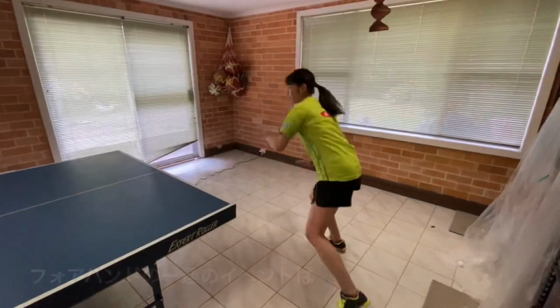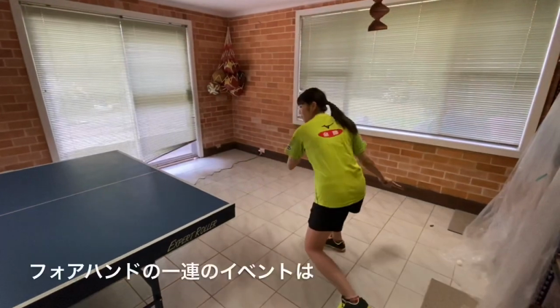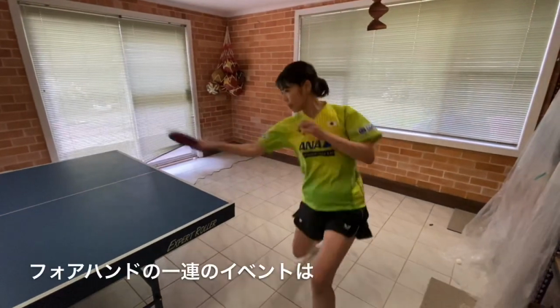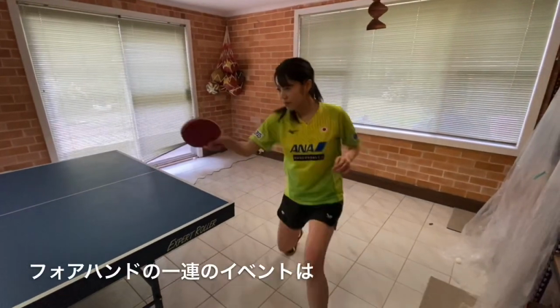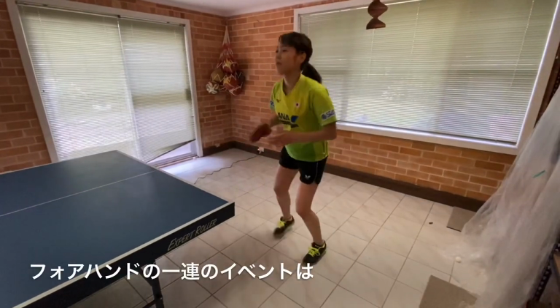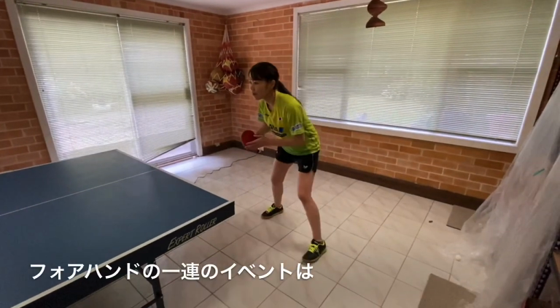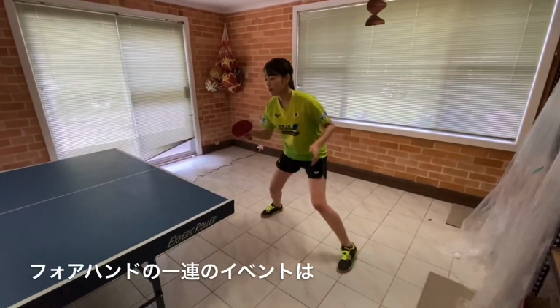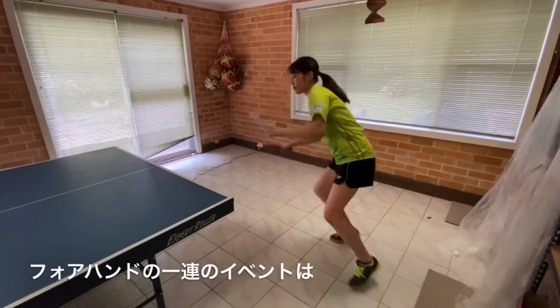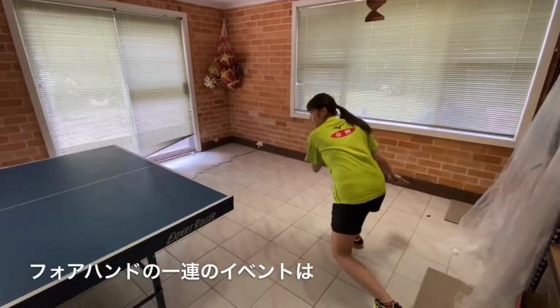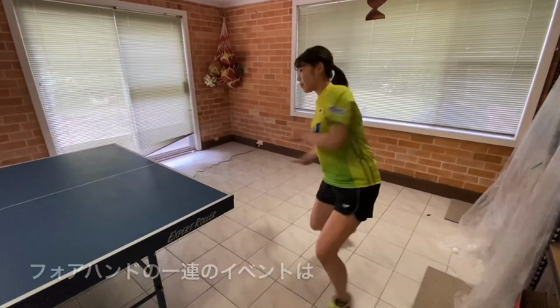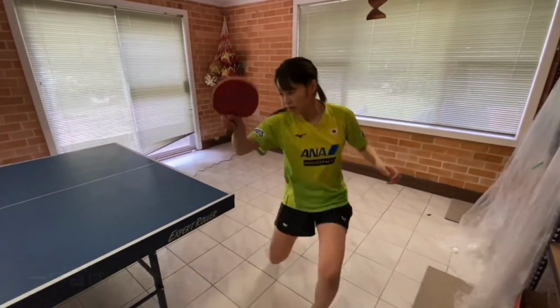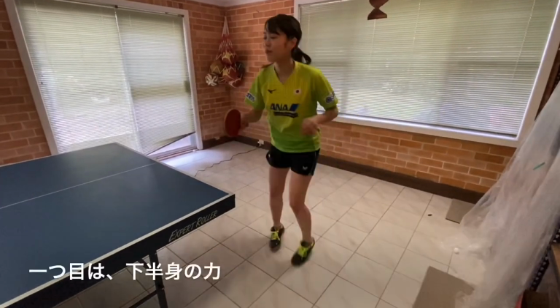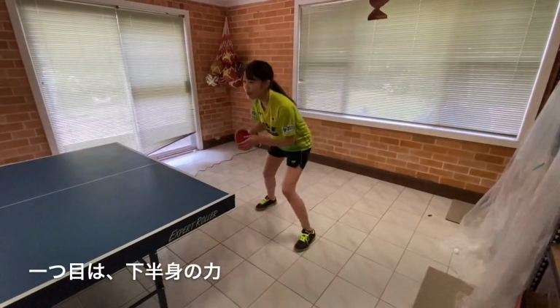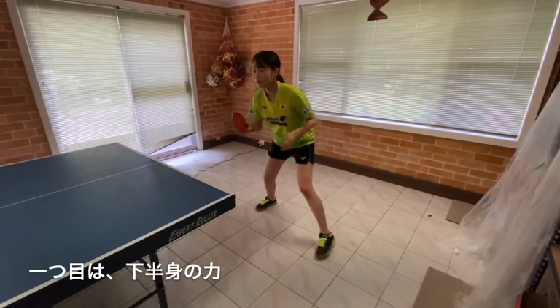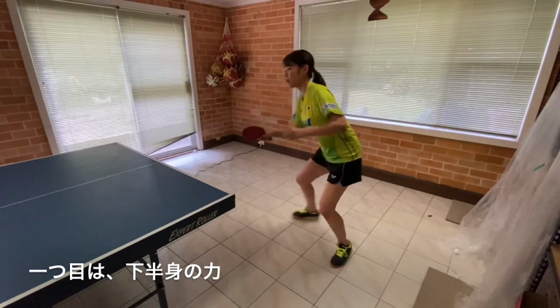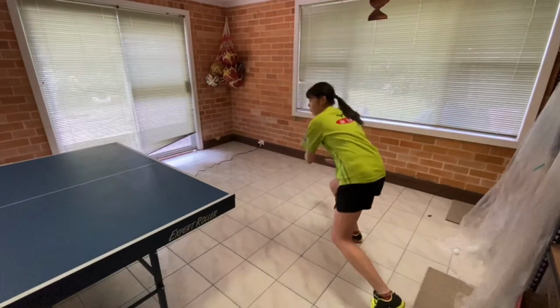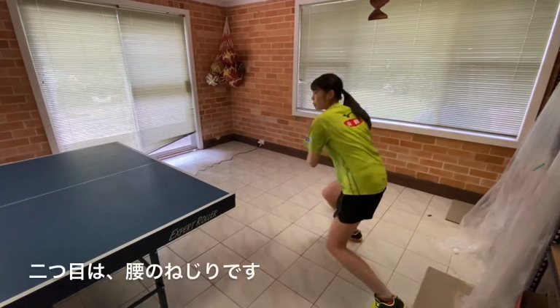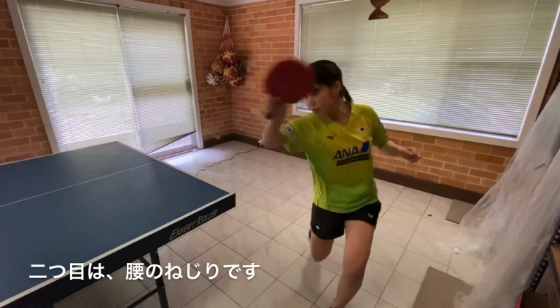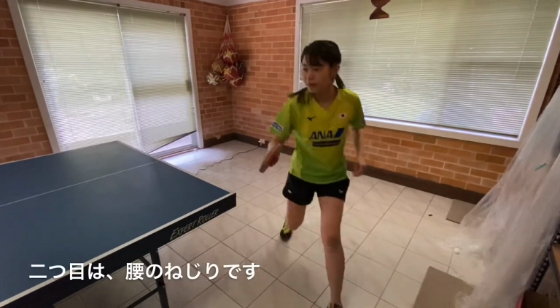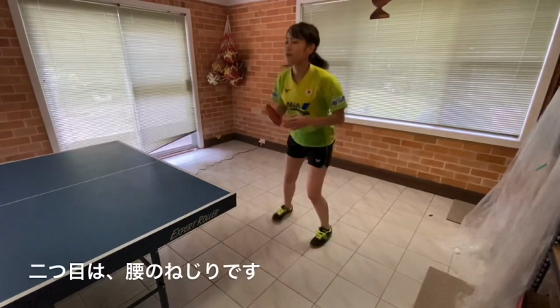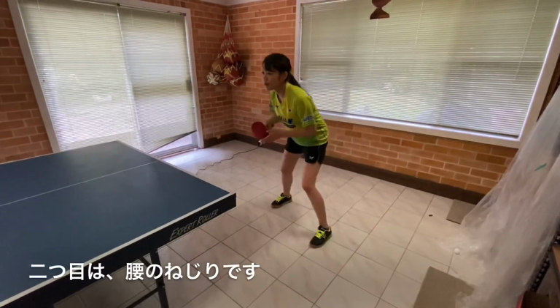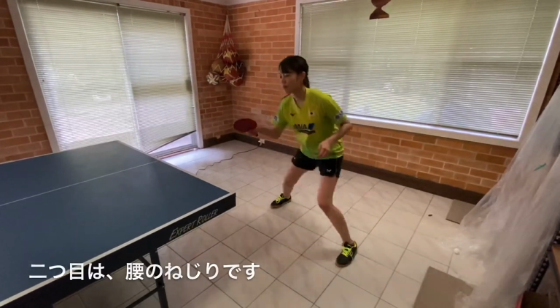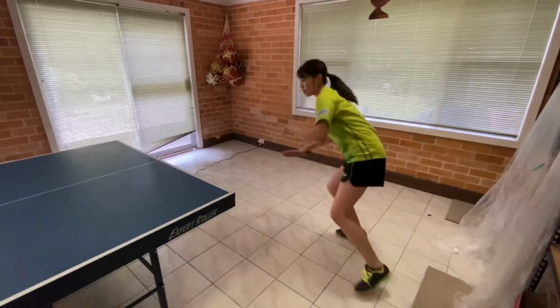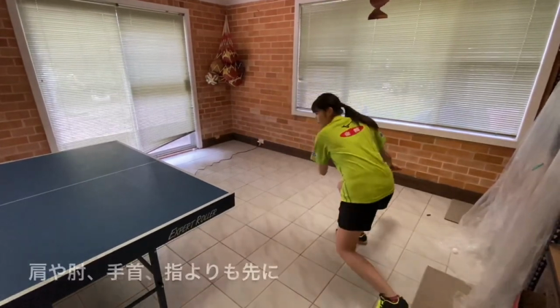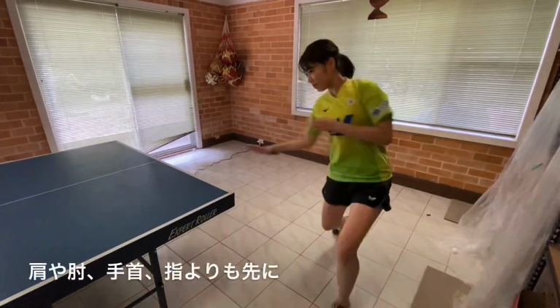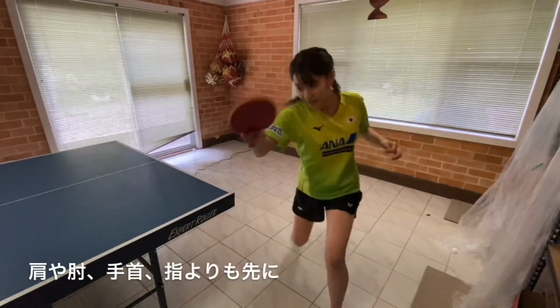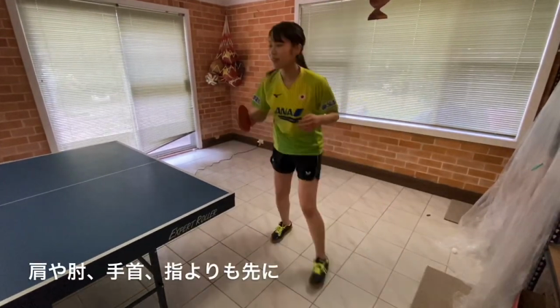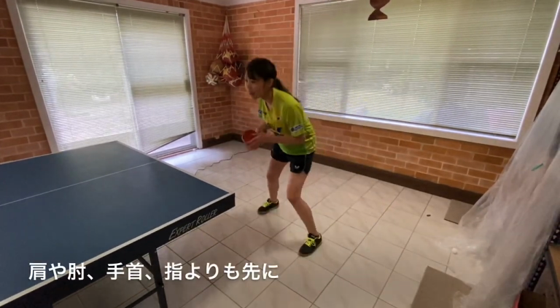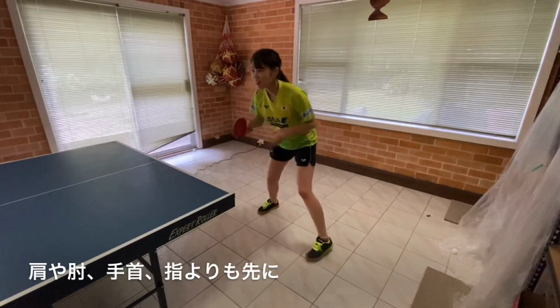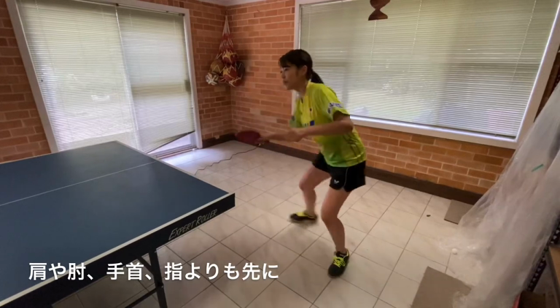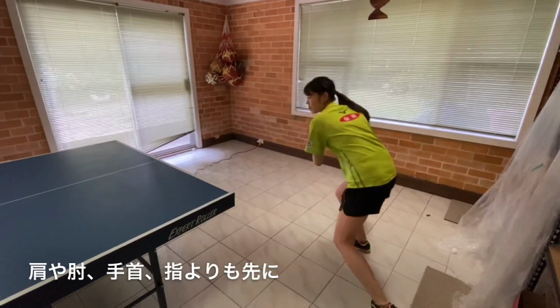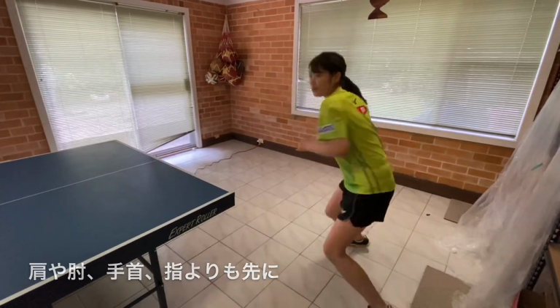The sequence of events during your forehand should be: number one, power from the ground; number two, twisting at the hips before your shoulder, forearm, wrist, and fingers.